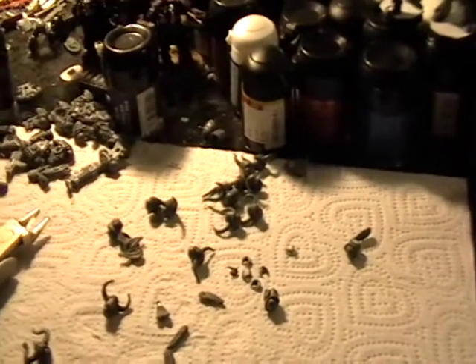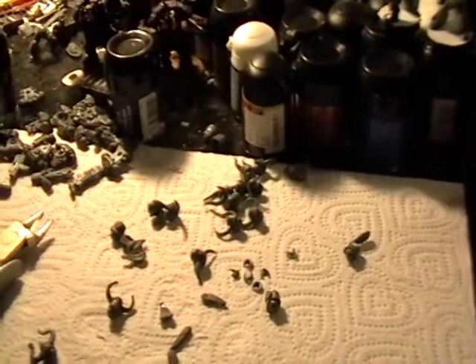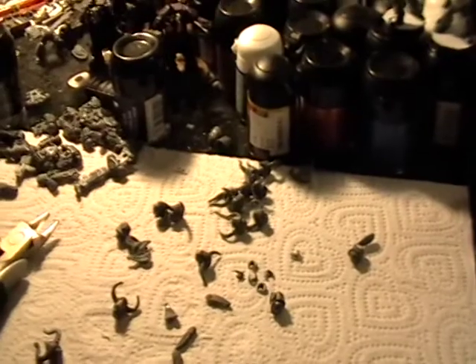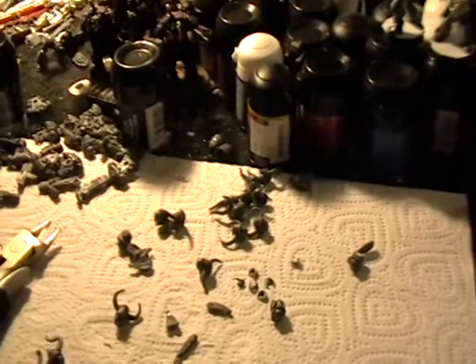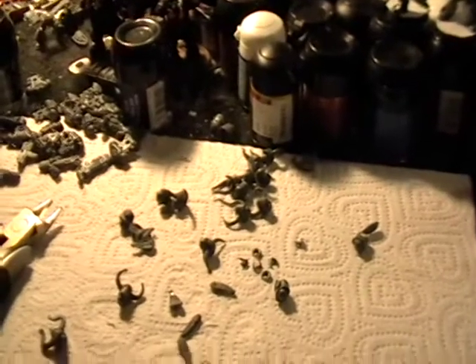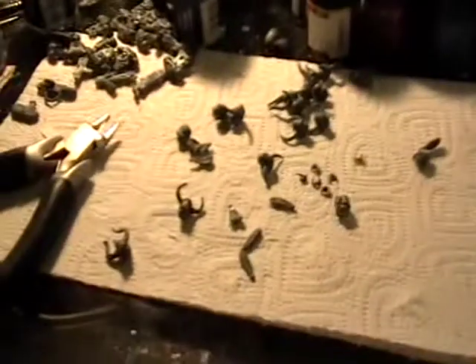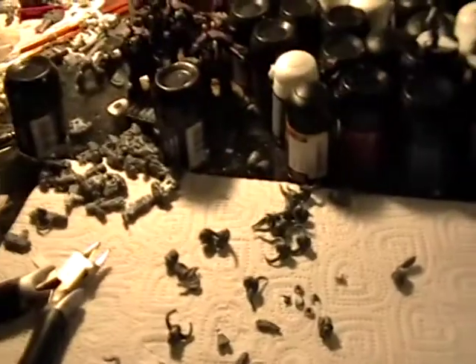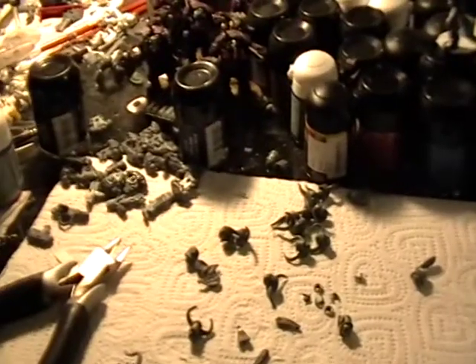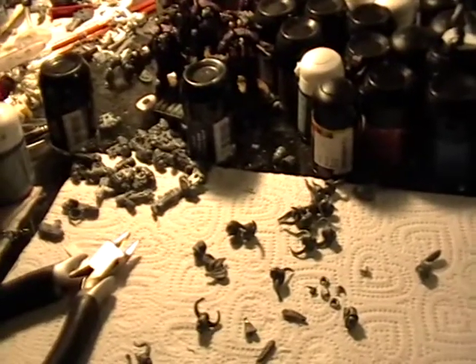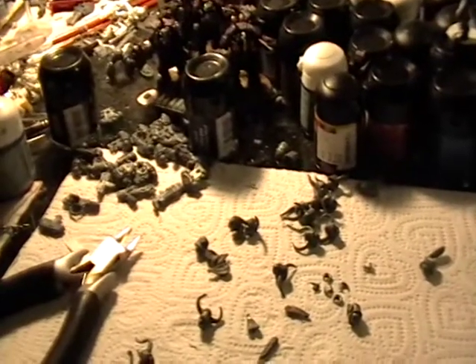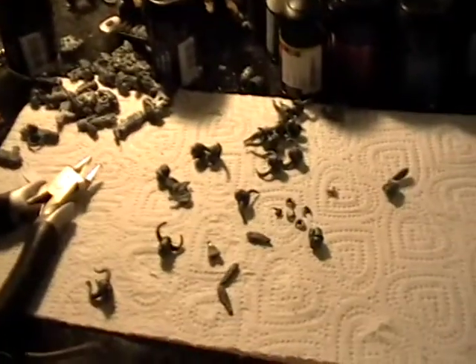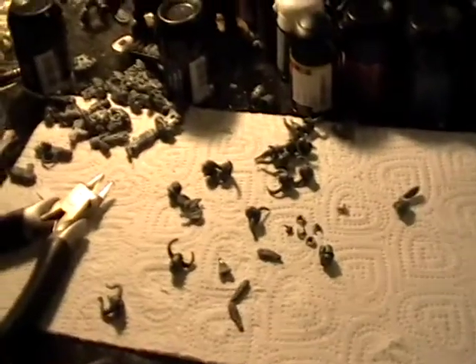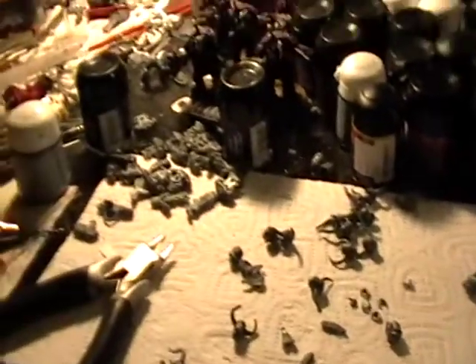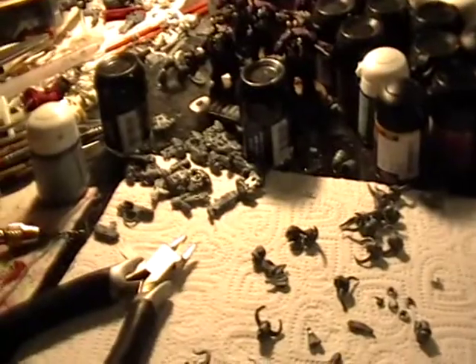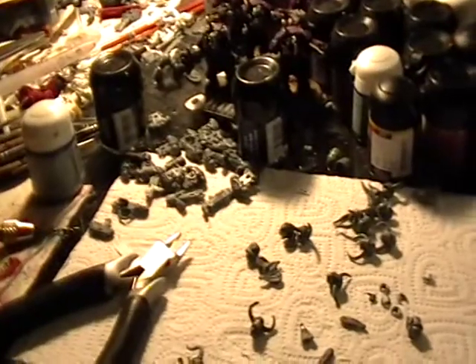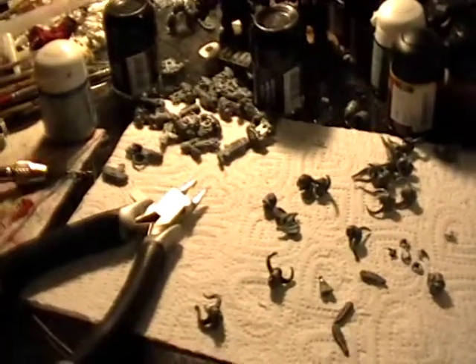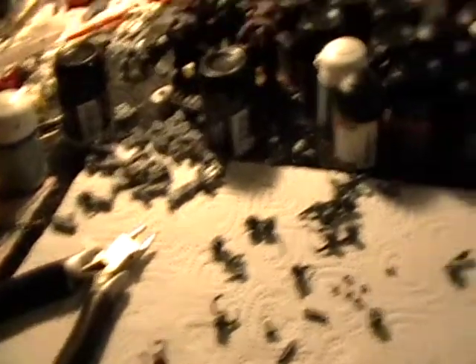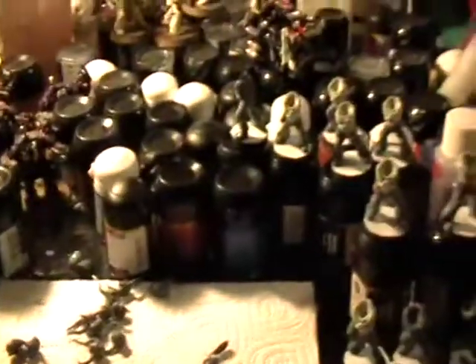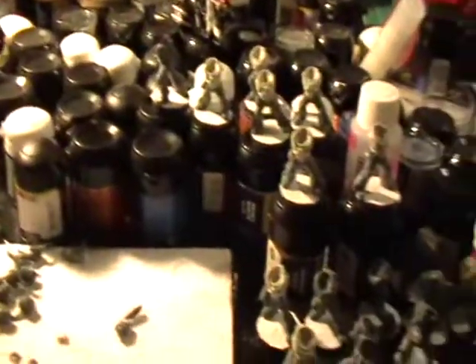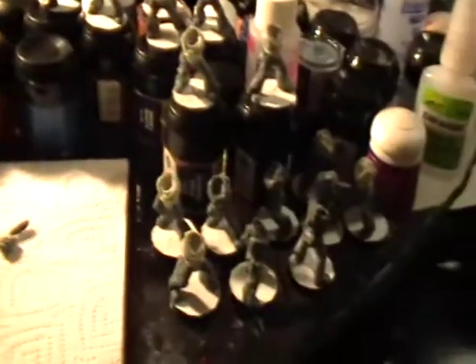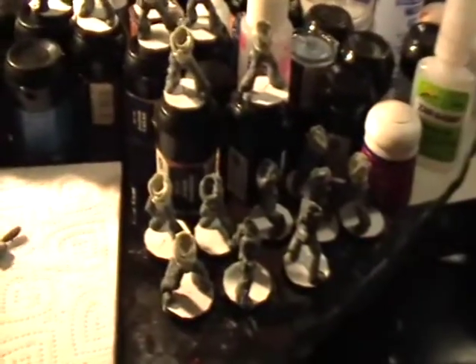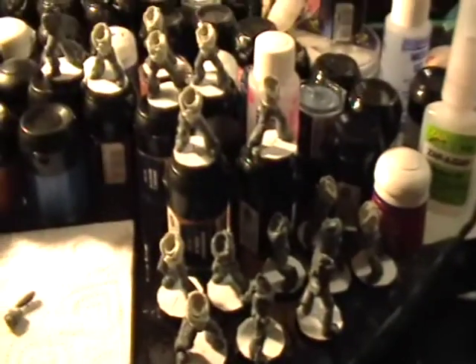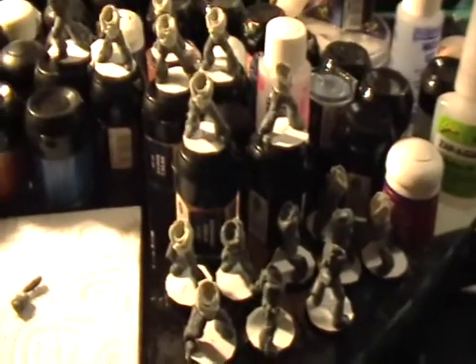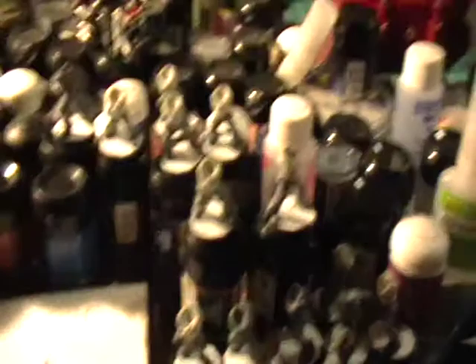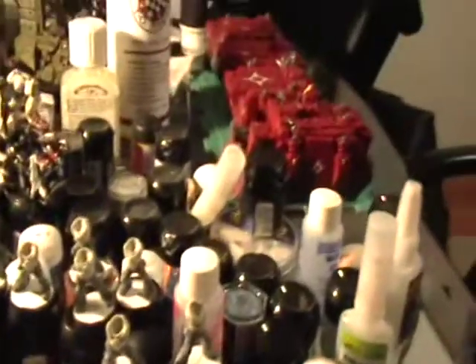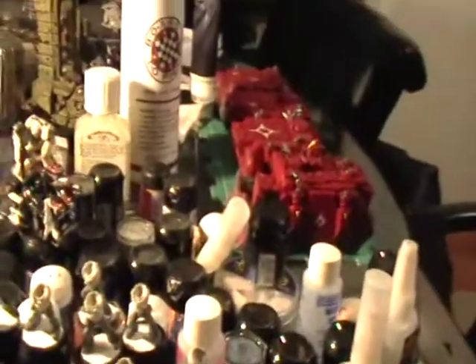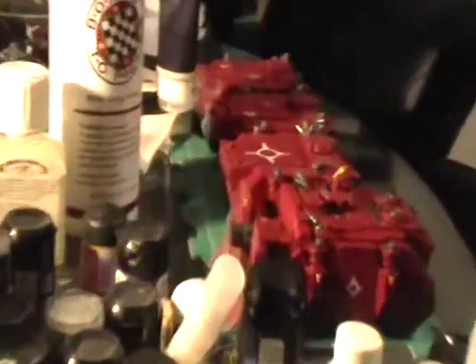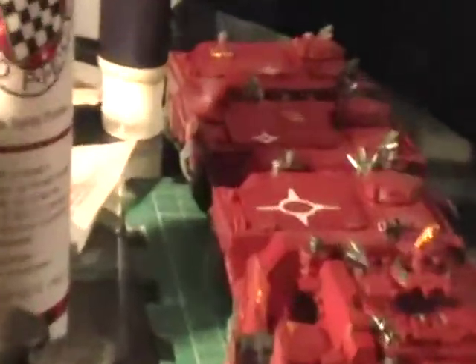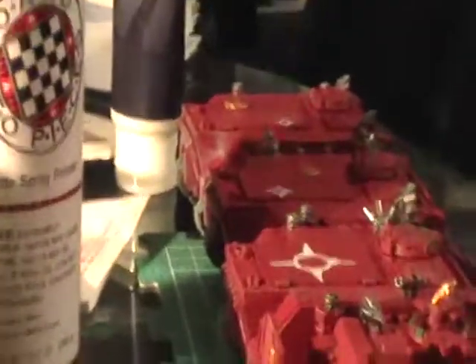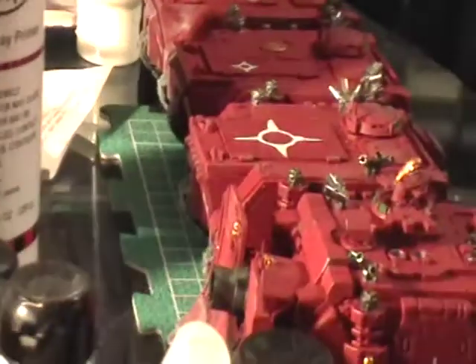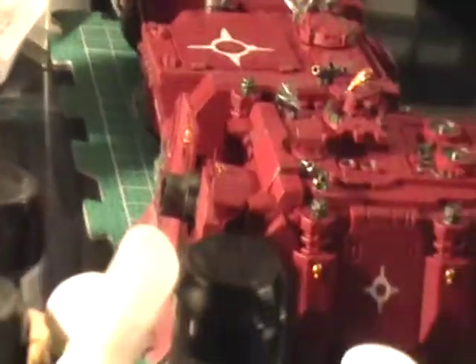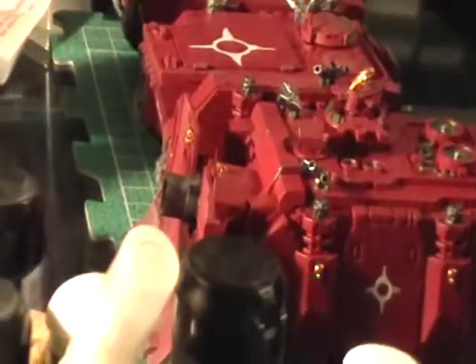I haven't touched the 16 infantry yet, but we got their heads, which I'll get back to in a minute — they're the purpose of this video. All the backpacks are out, some weapons, and all the bodies are built out on the base.